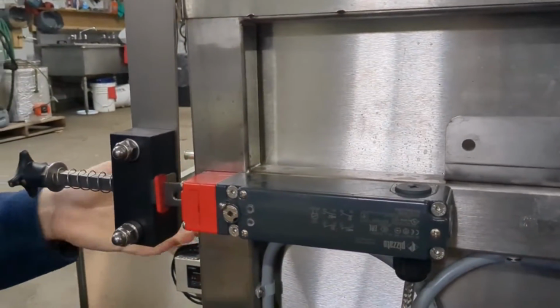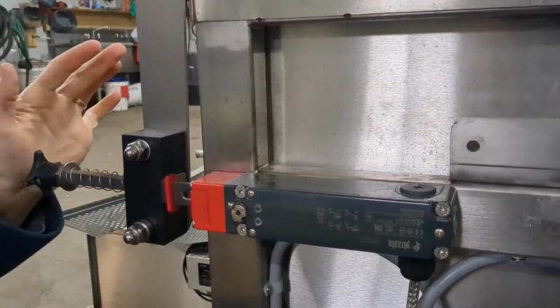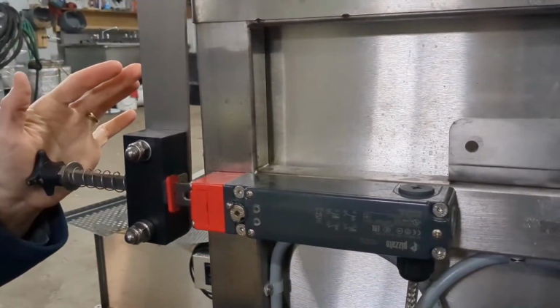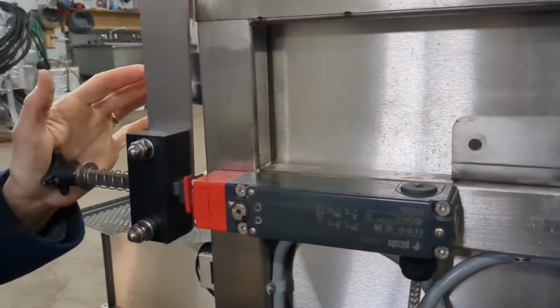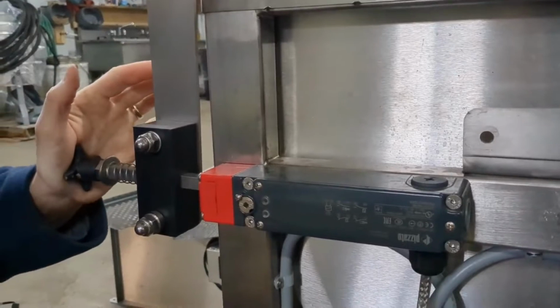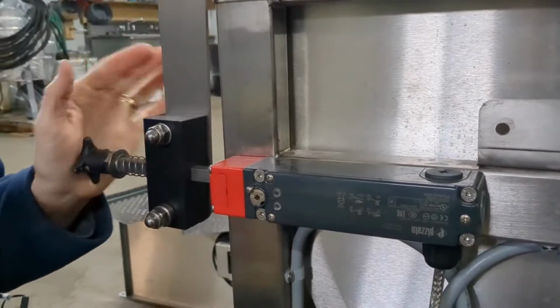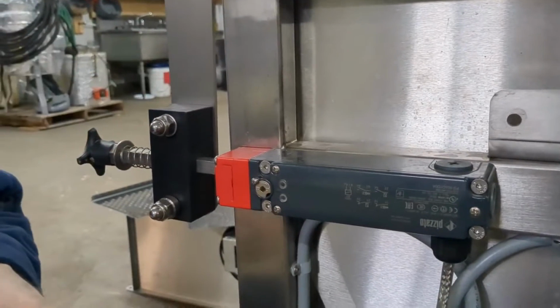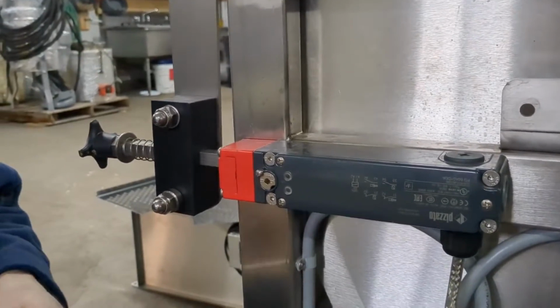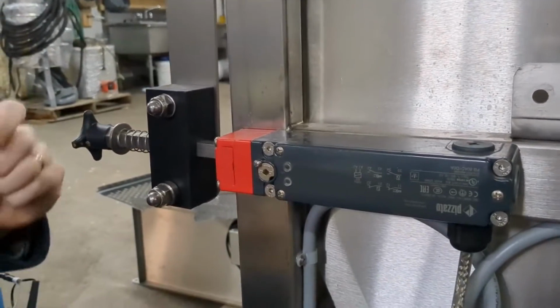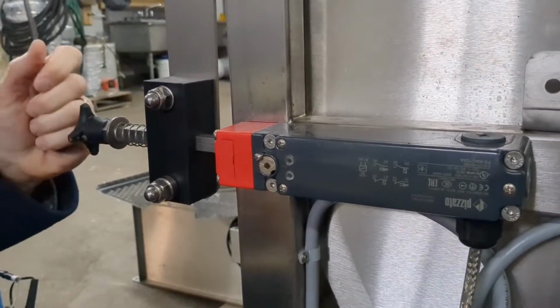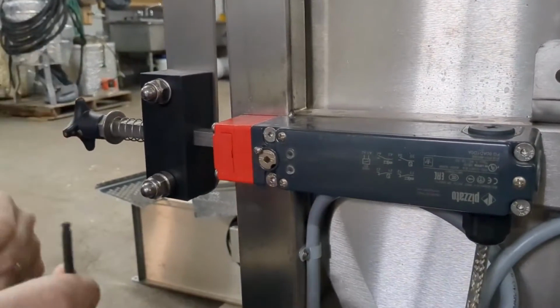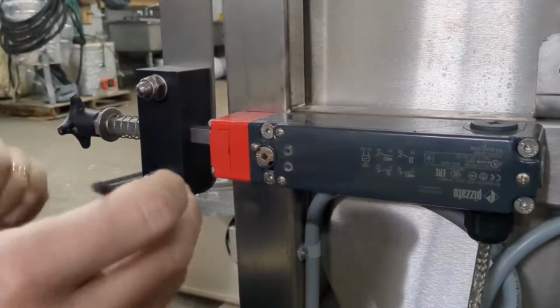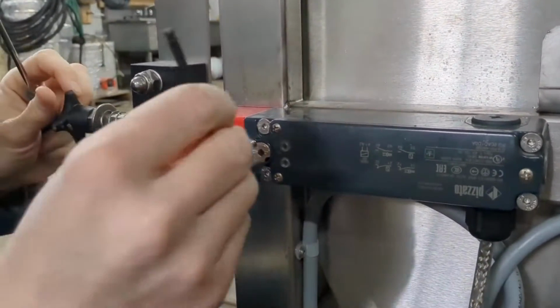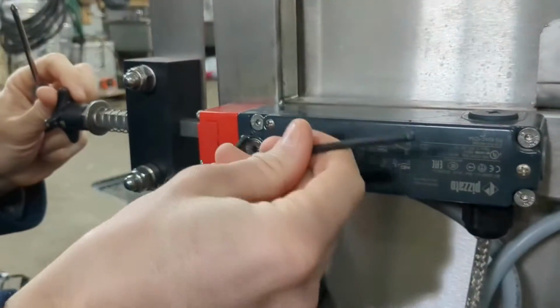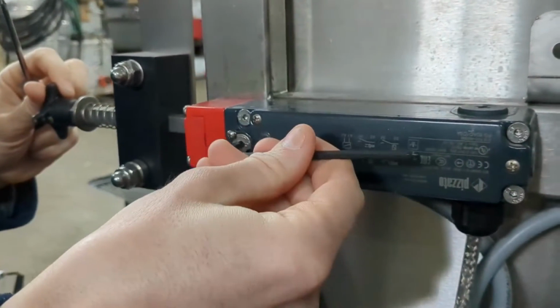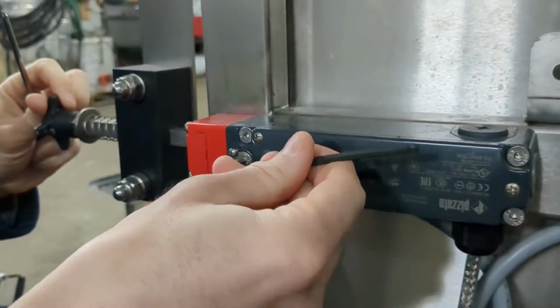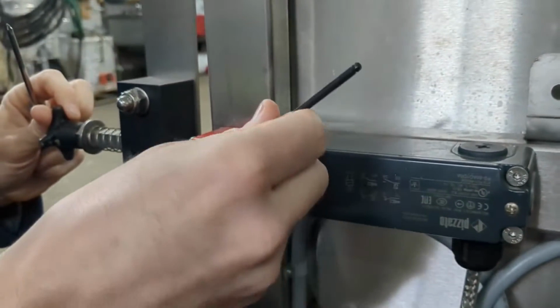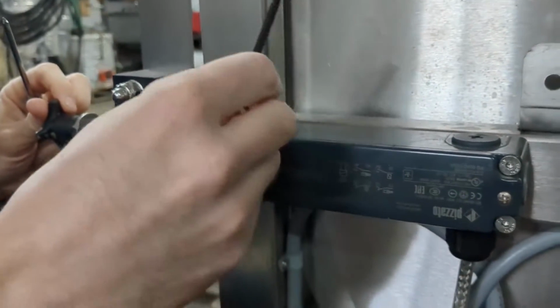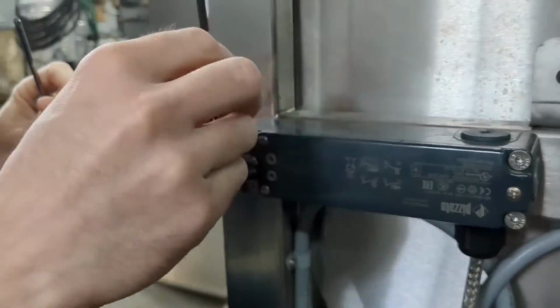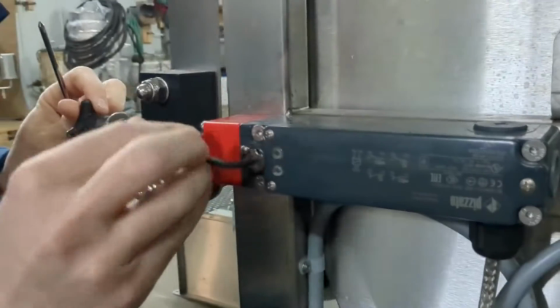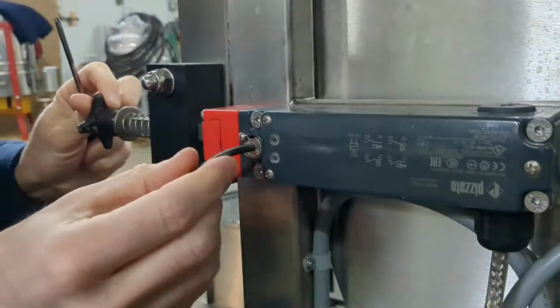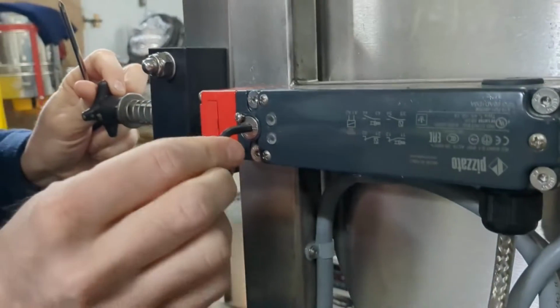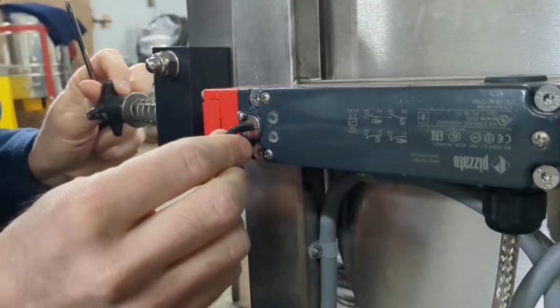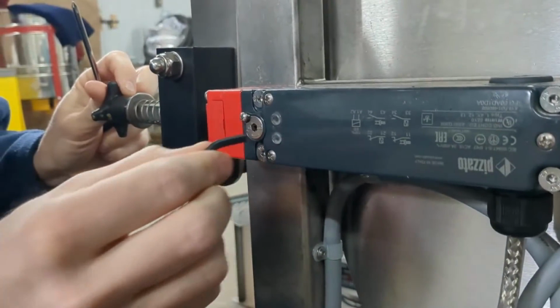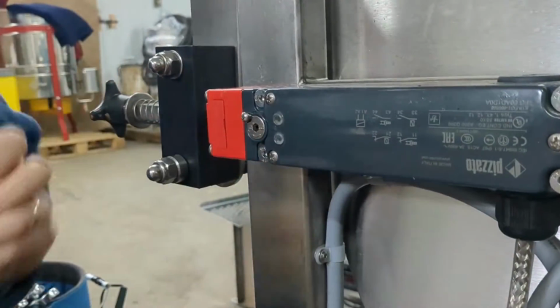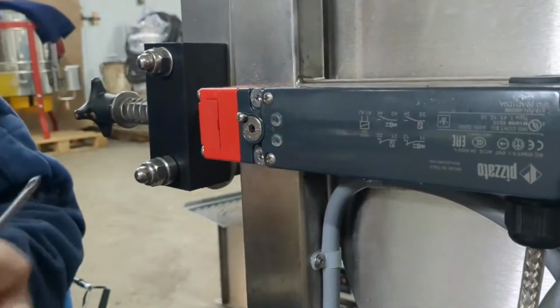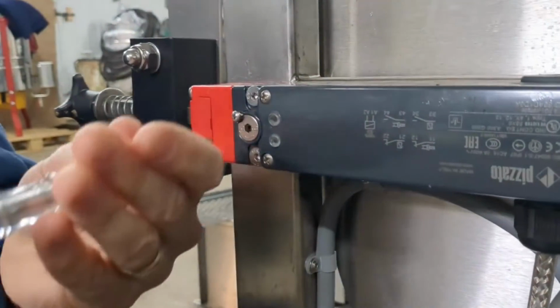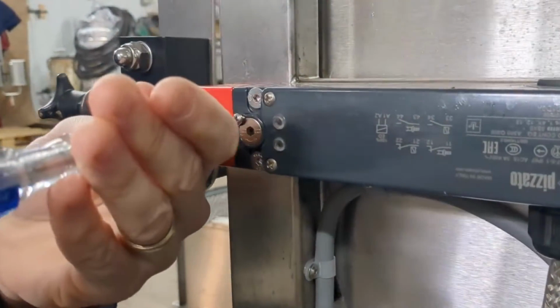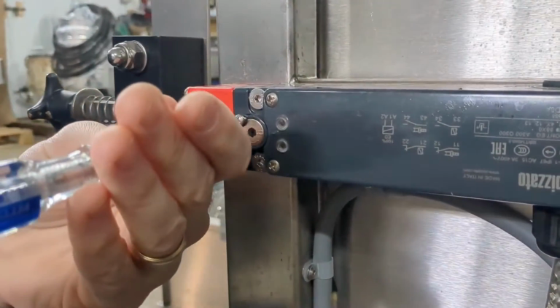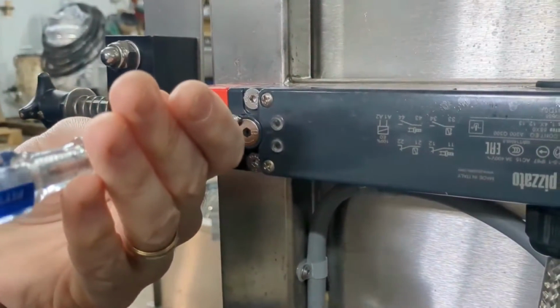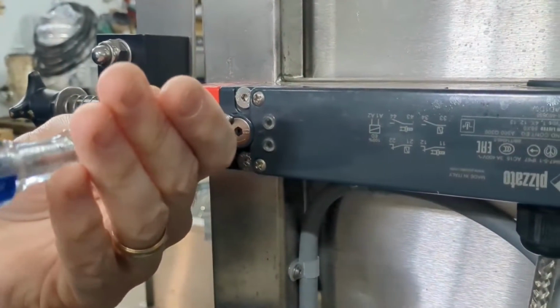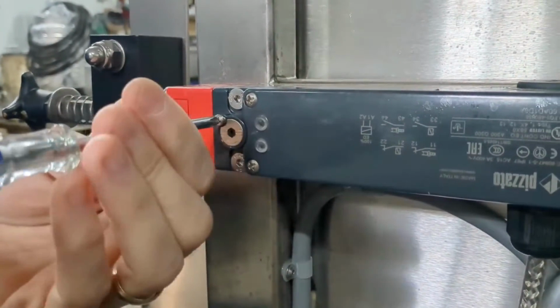But for safety purposes, when you're actually using it, it should always be put back into regular mode and this screw tightened.